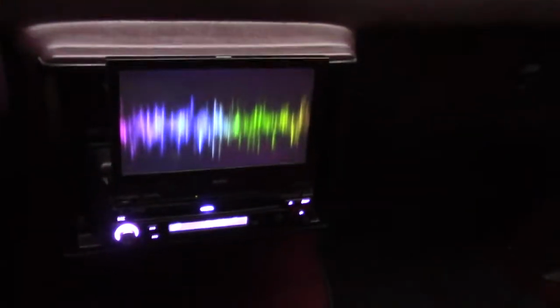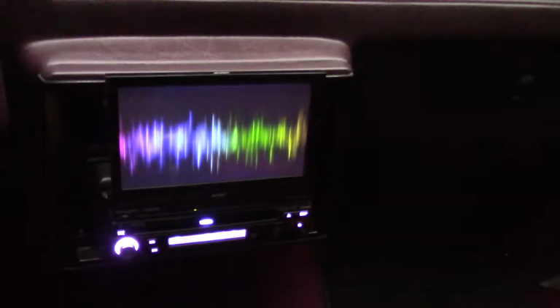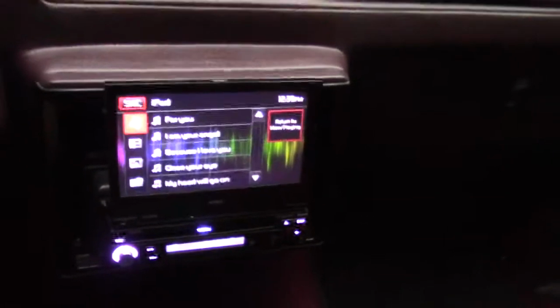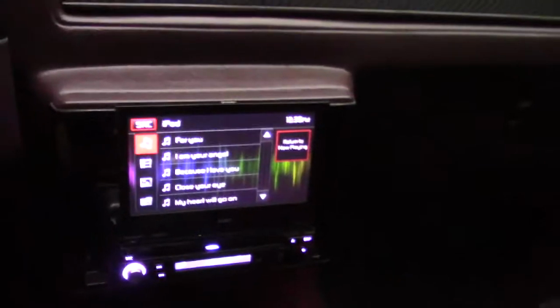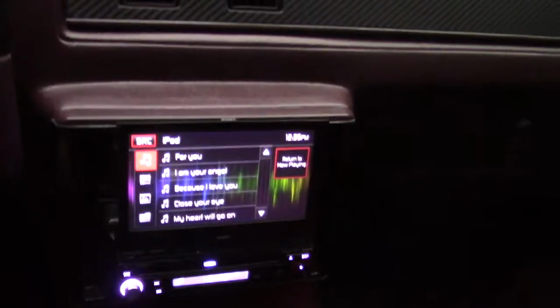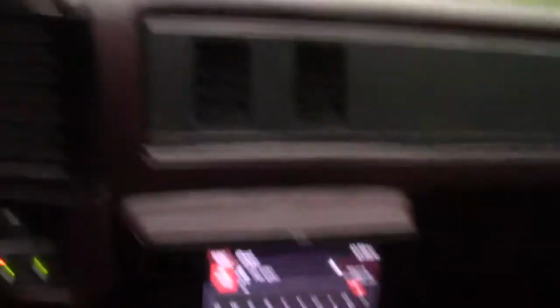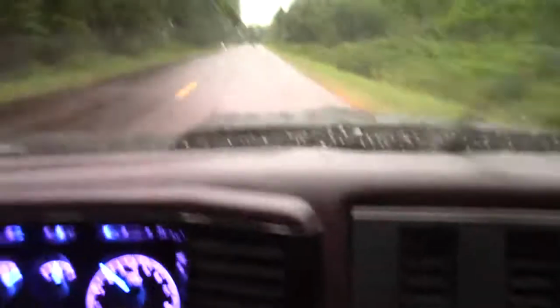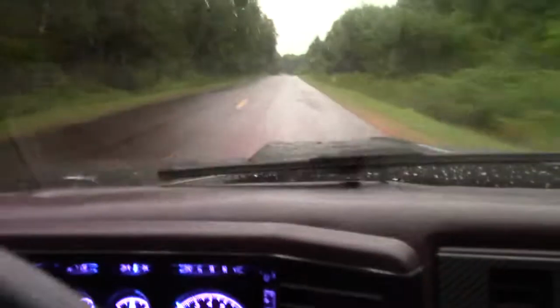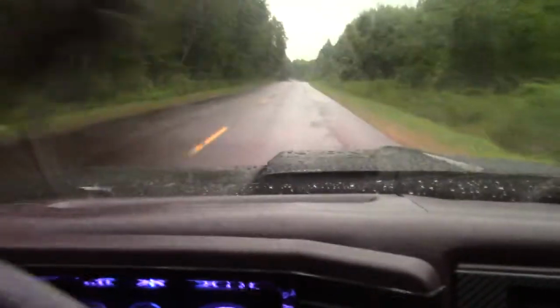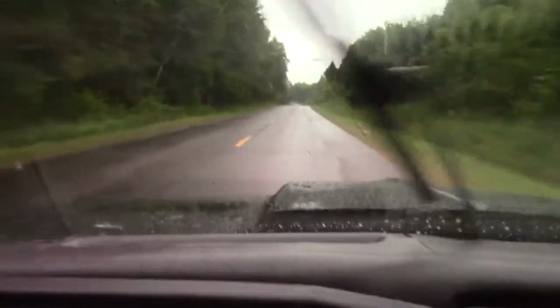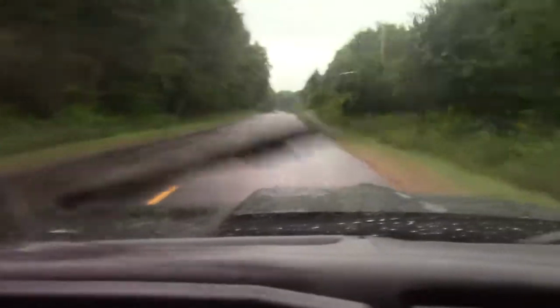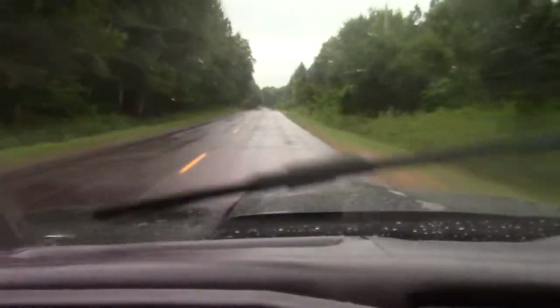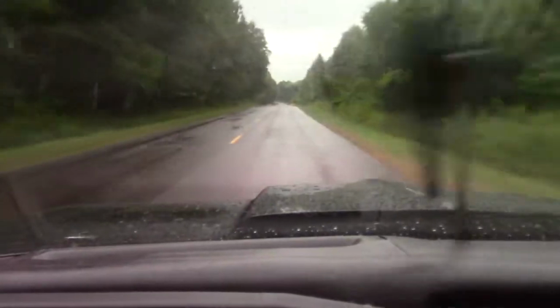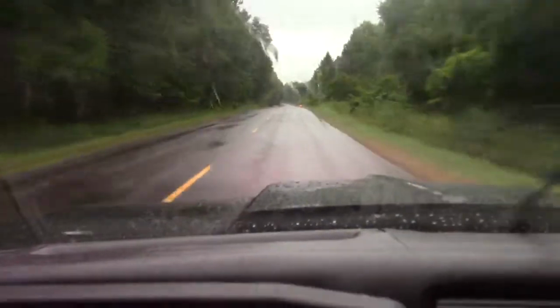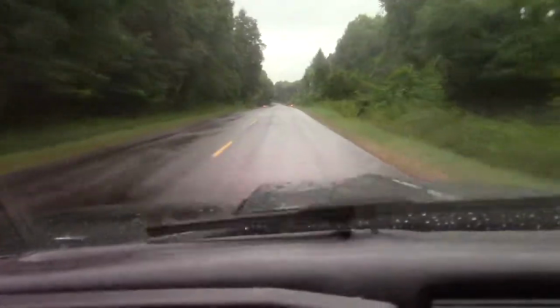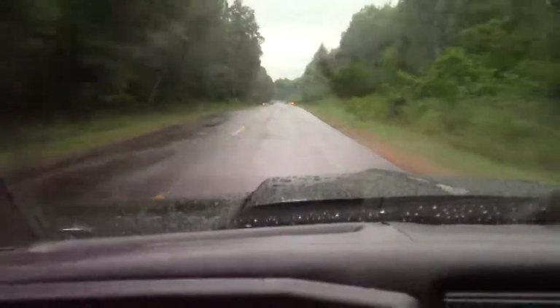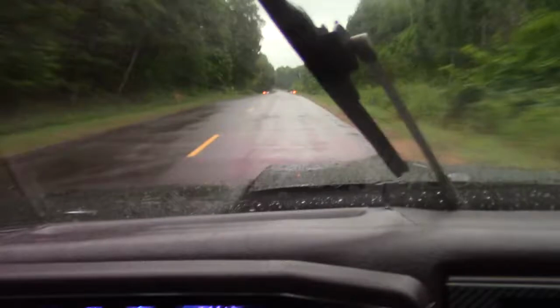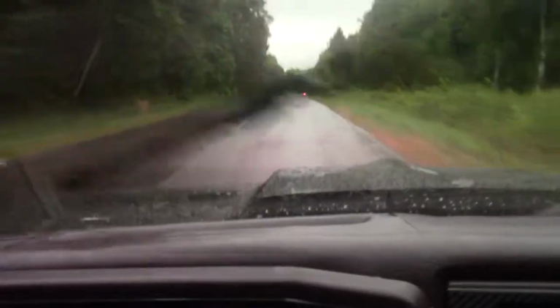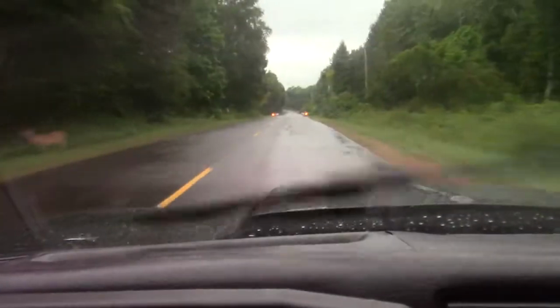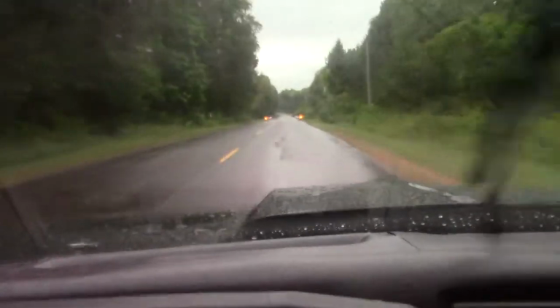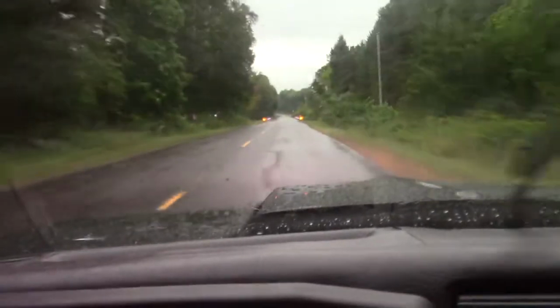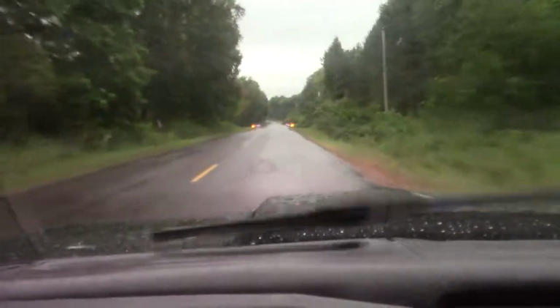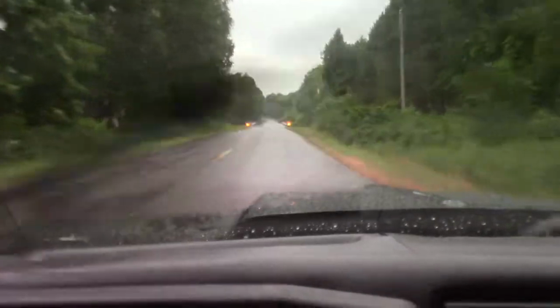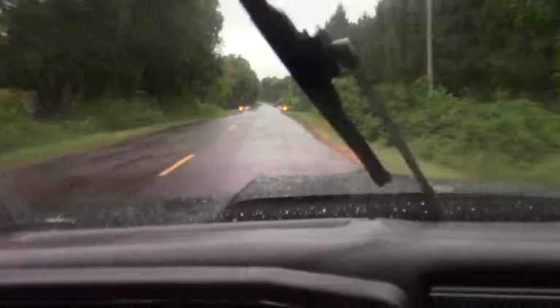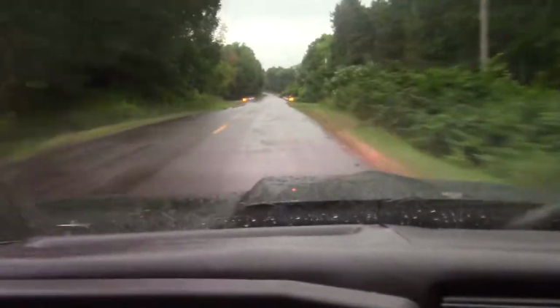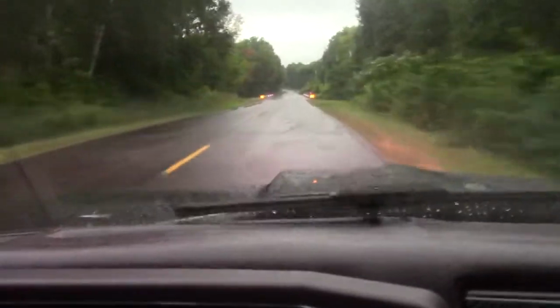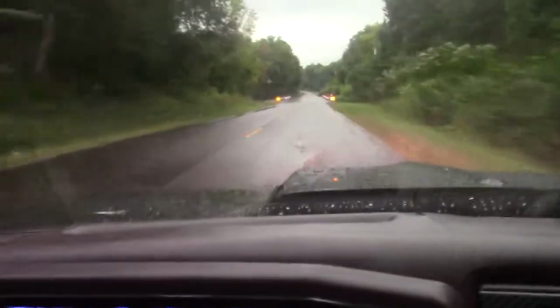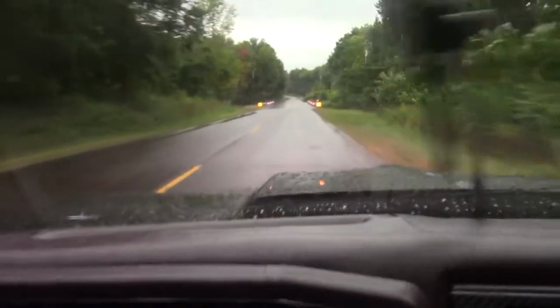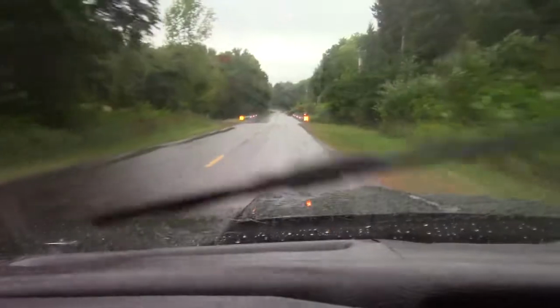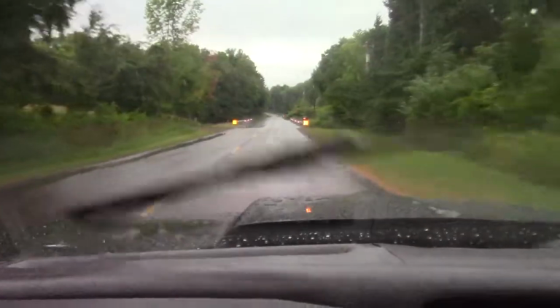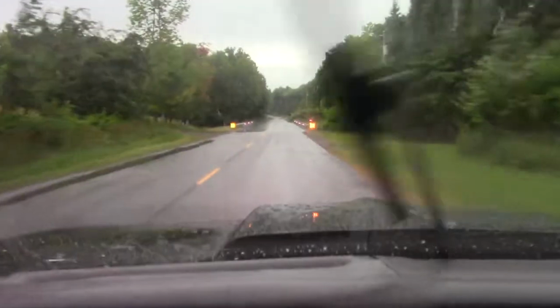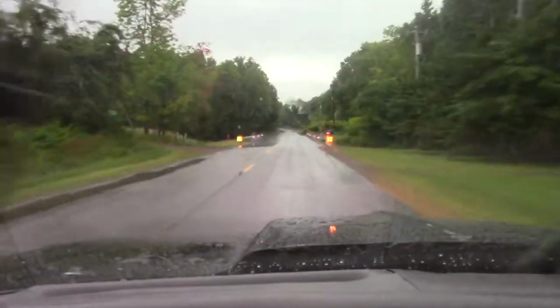For some reason right now my radio is in demo mode — I don't get it. Oh — two deer! Stay away from me. Okay, so that's it, we'll get back to you later.